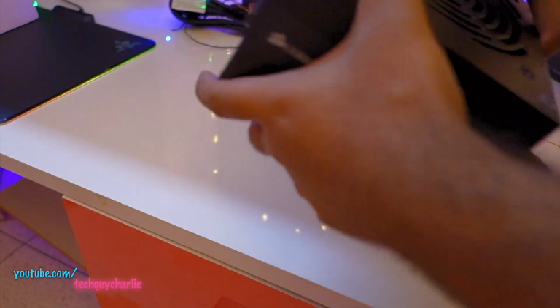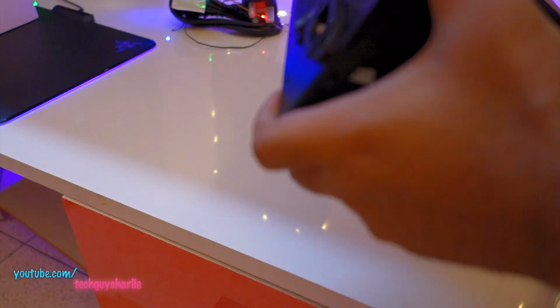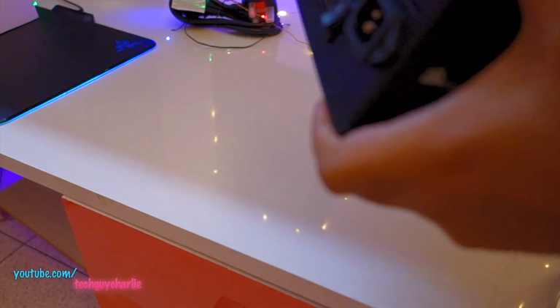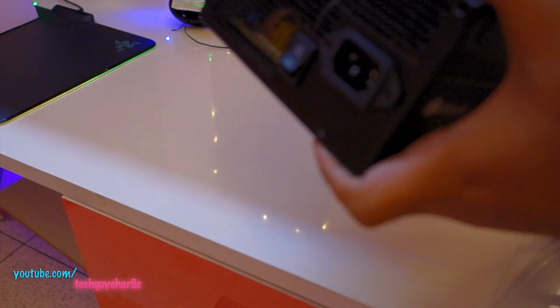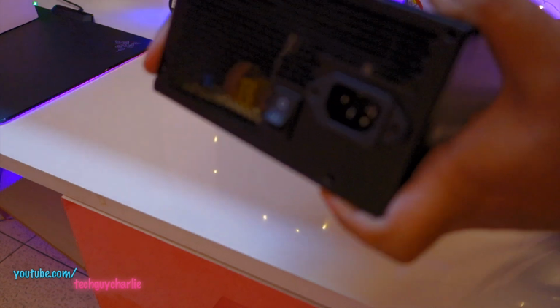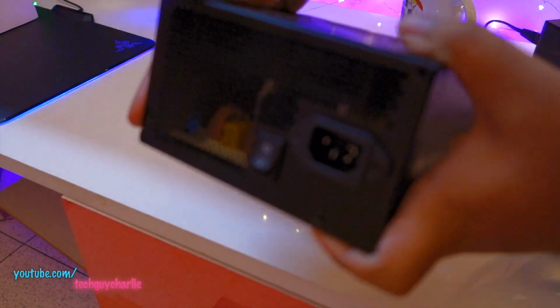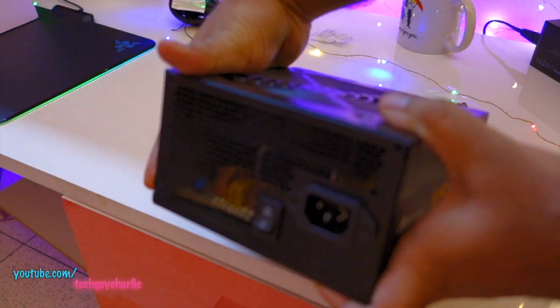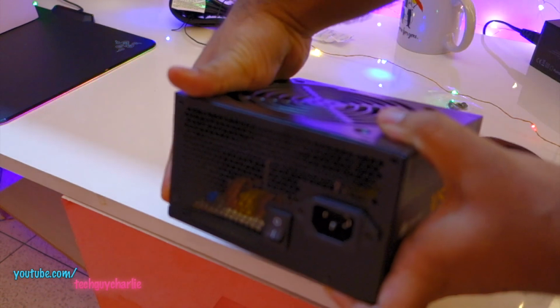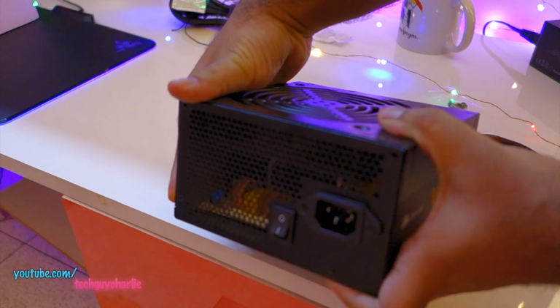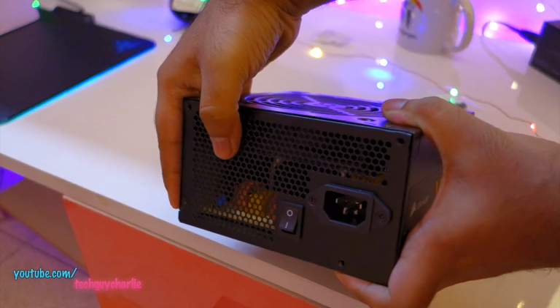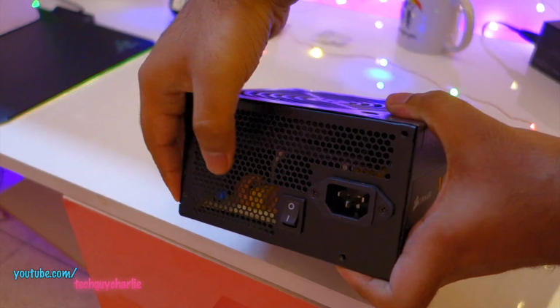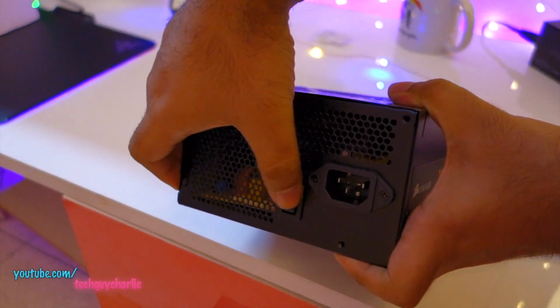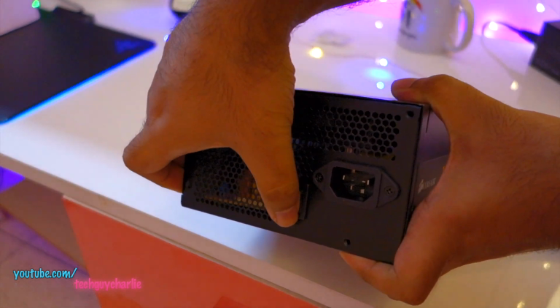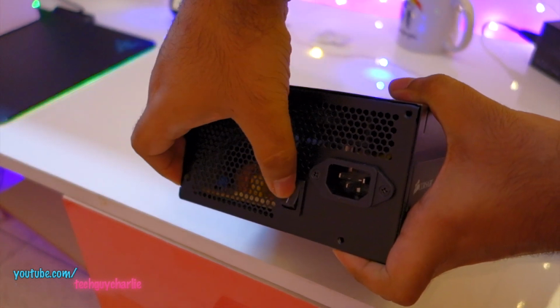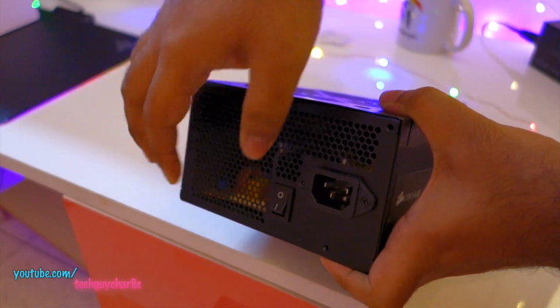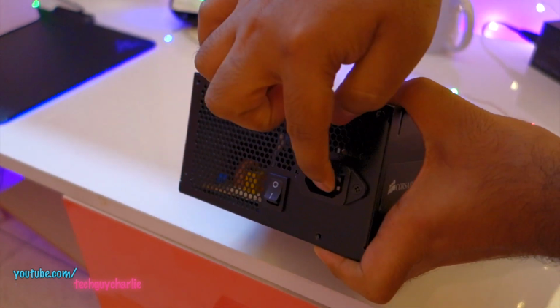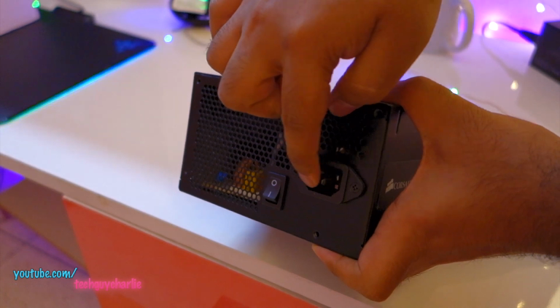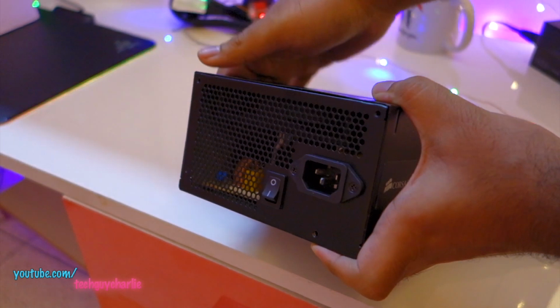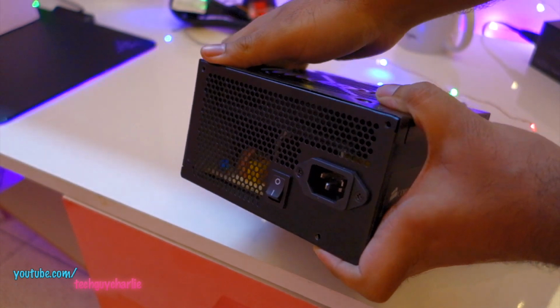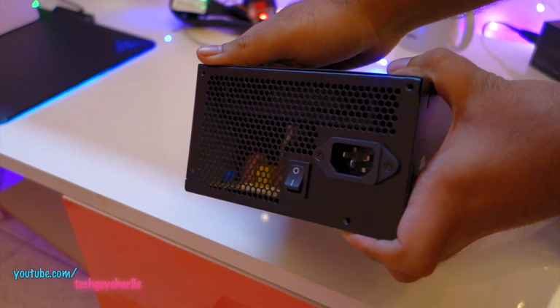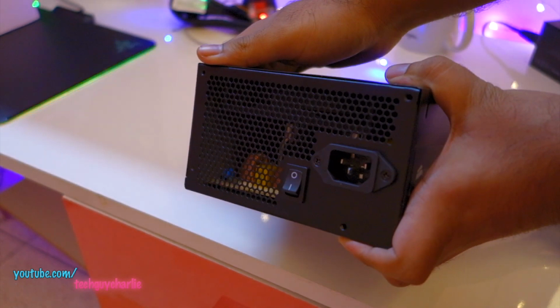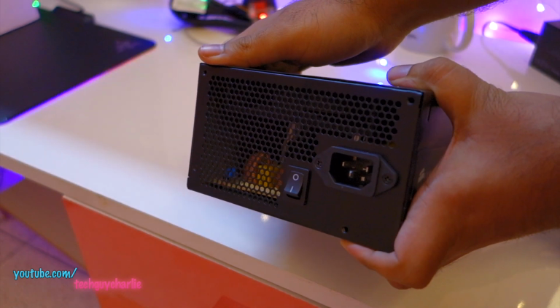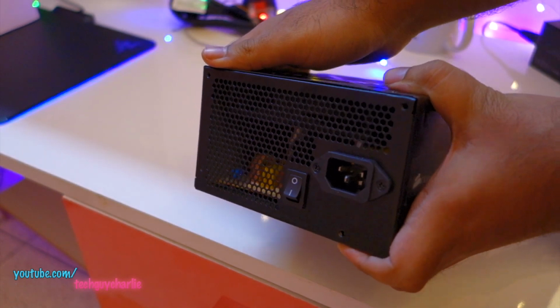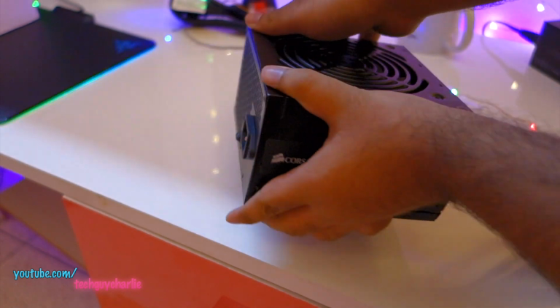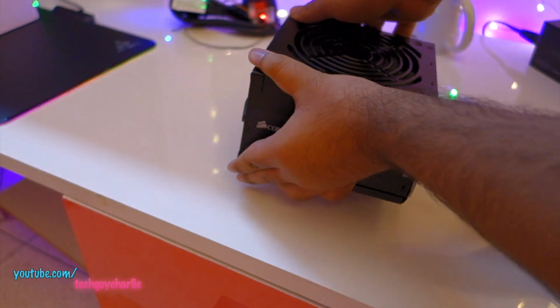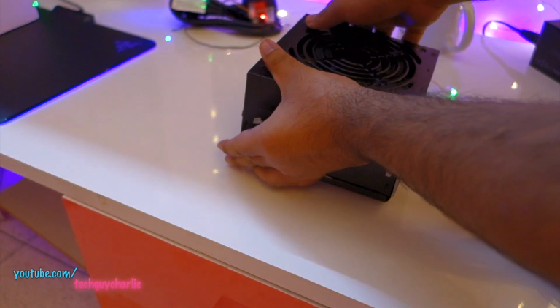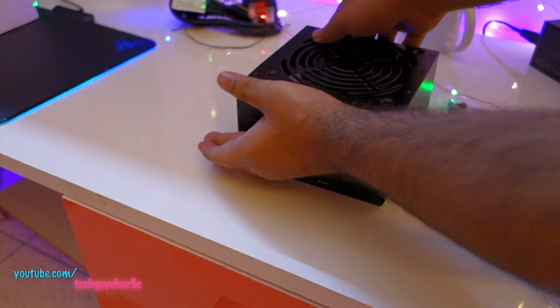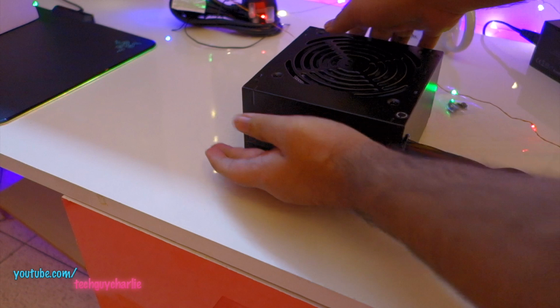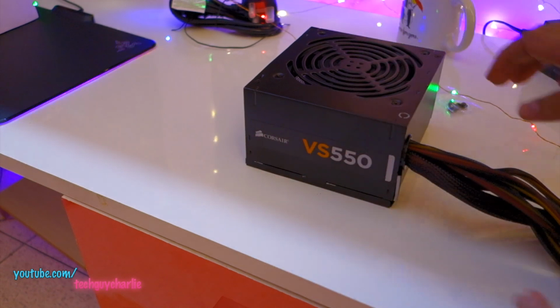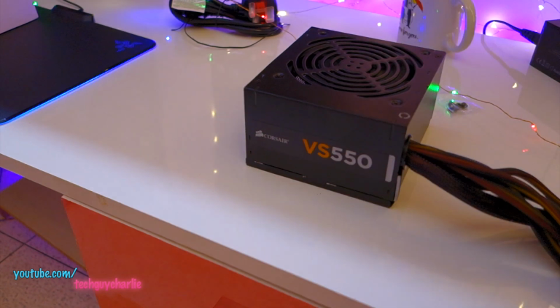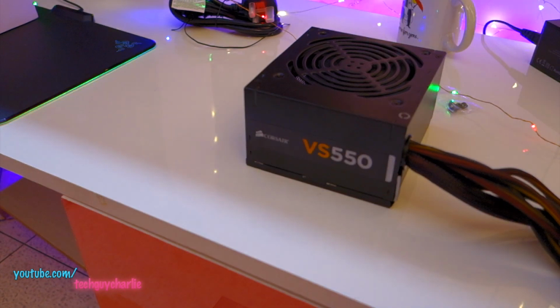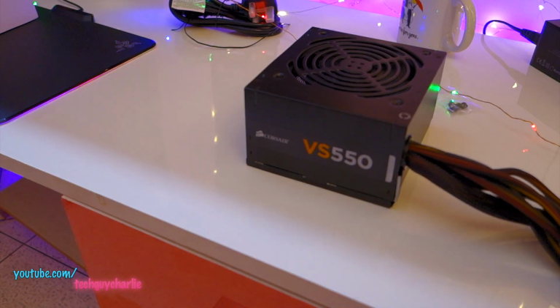On the back of the power supply you can see the power button and the place where the power cable goes in. I'll install this and be right back.